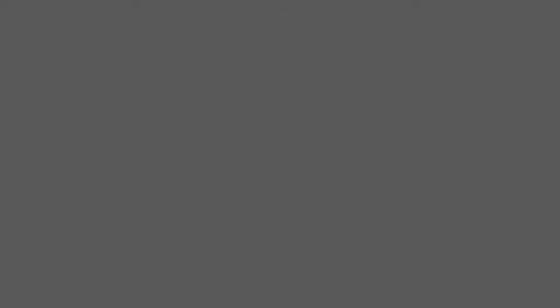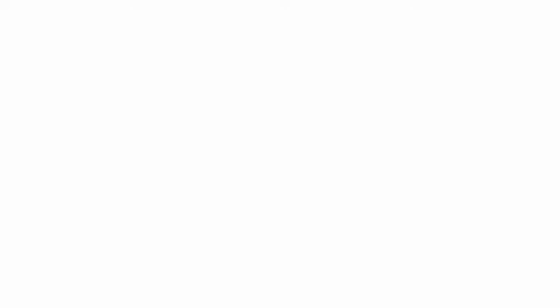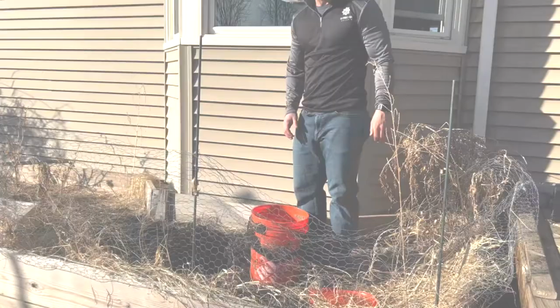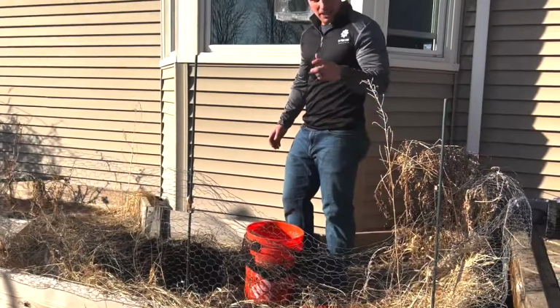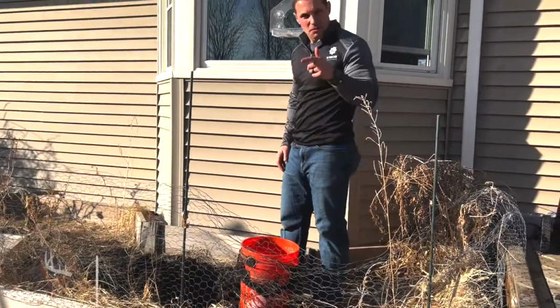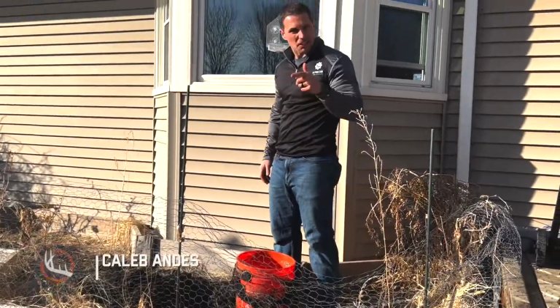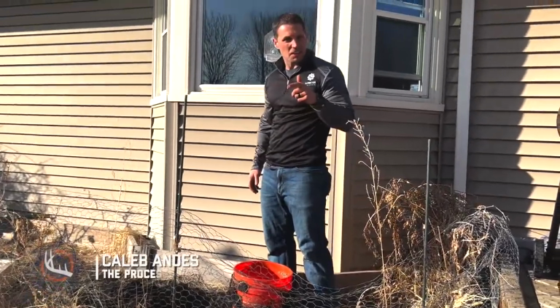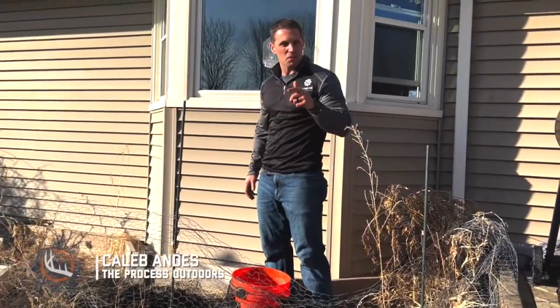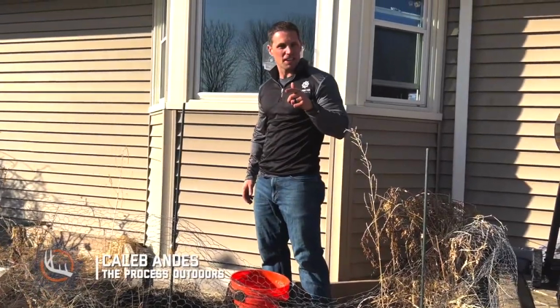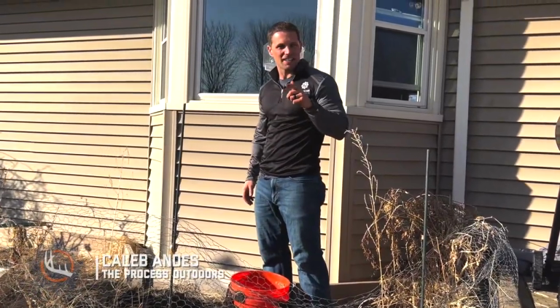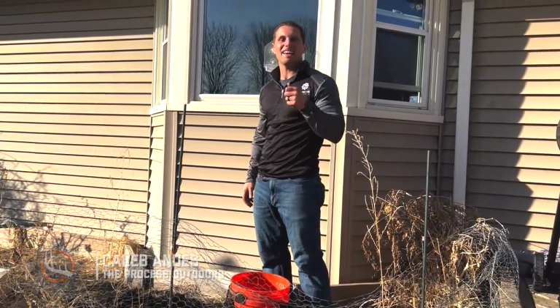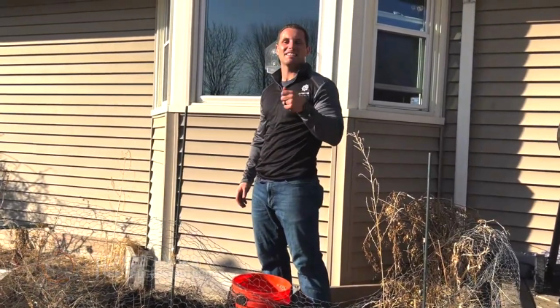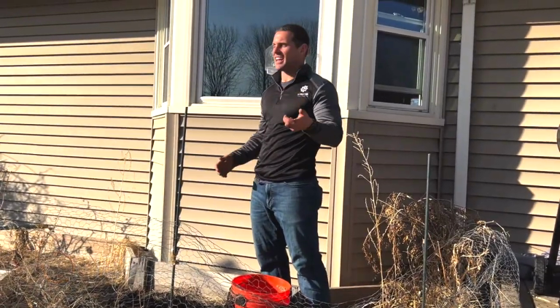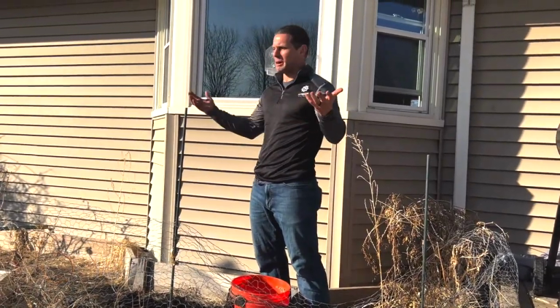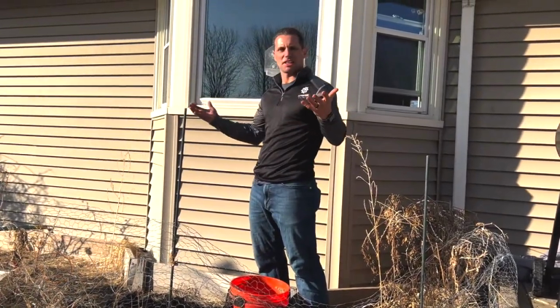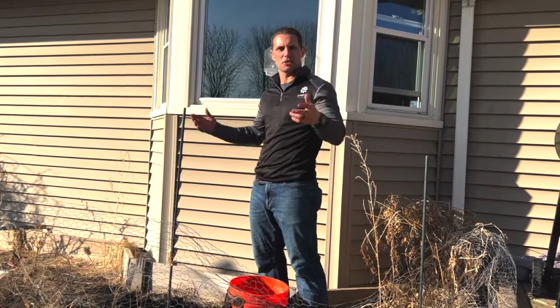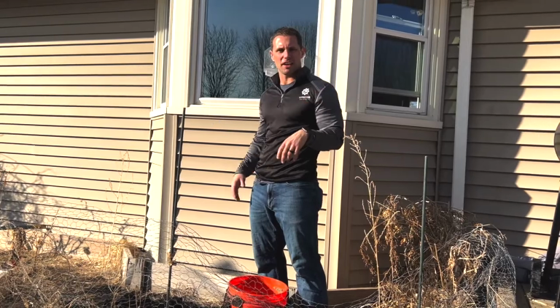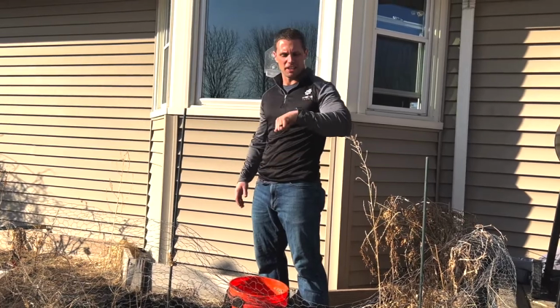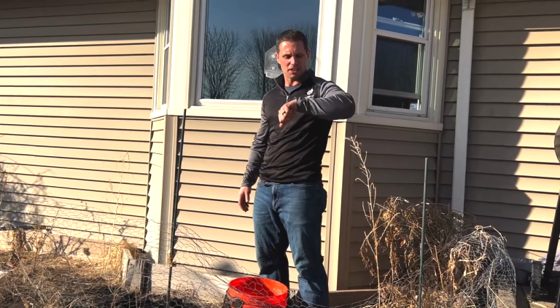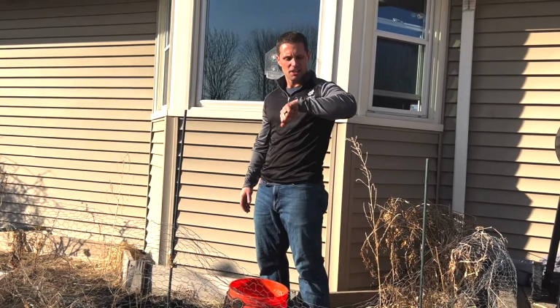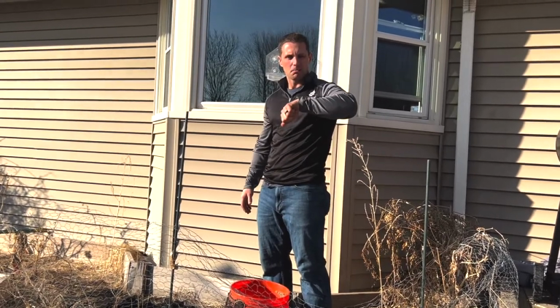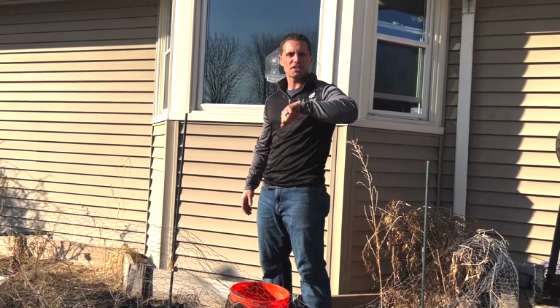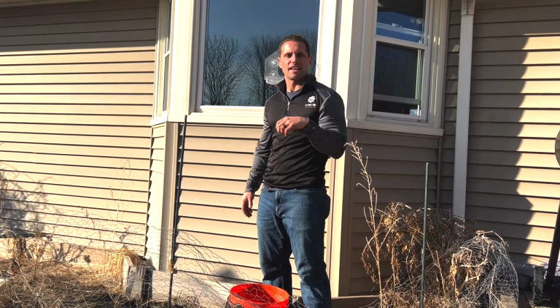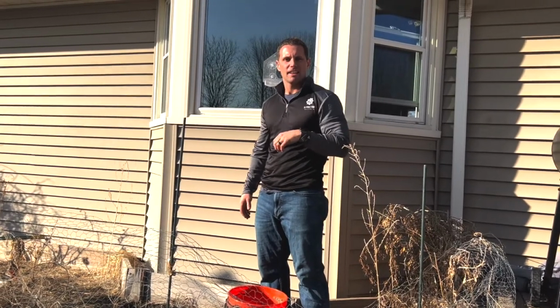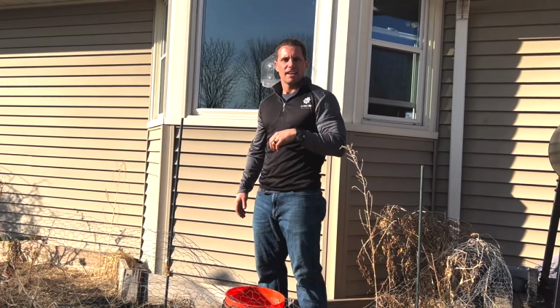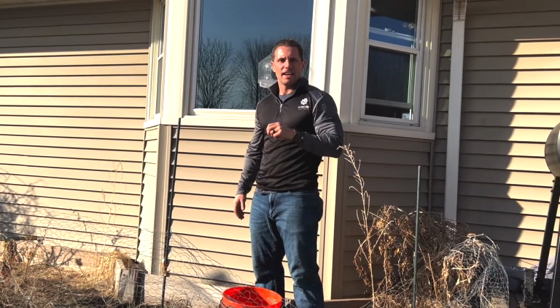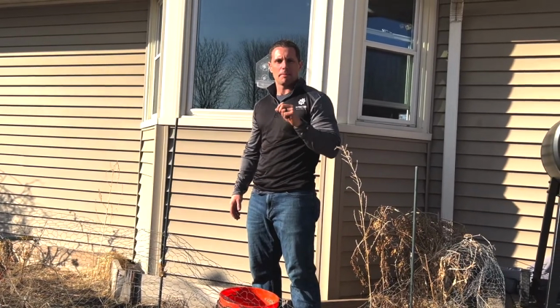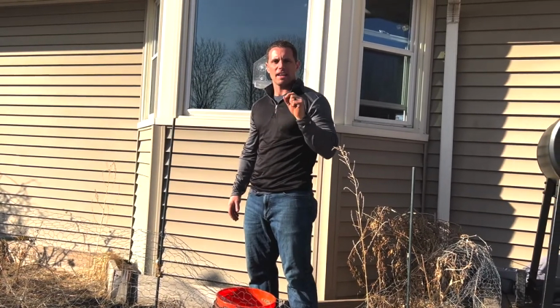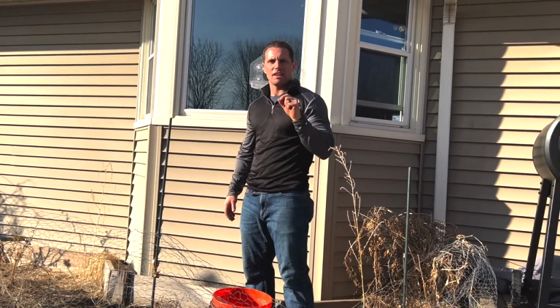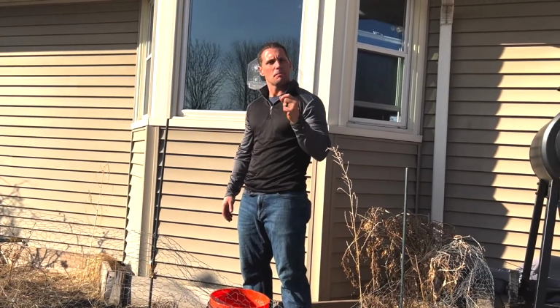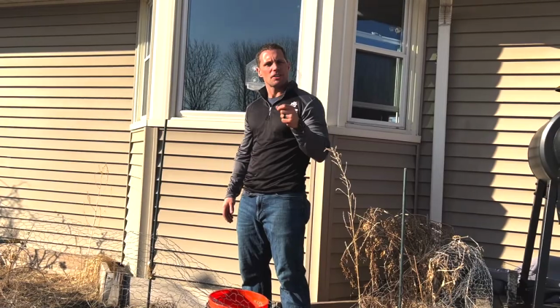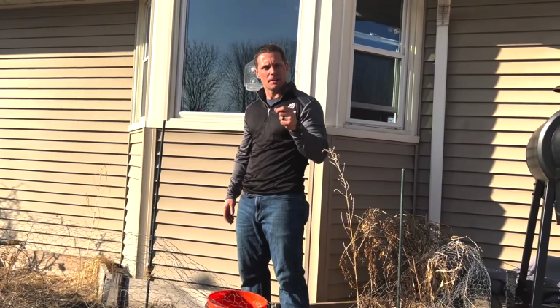Hey guys, Caleb Andy's here with The Process Outdoors and today is the day. It's about 60 degrees out and it is March 2nd.